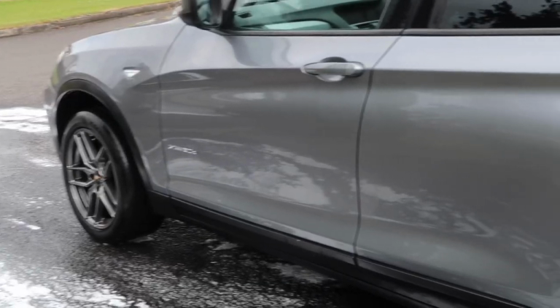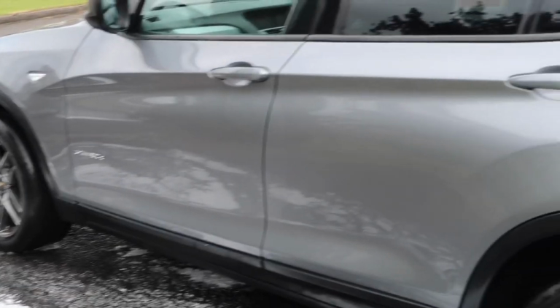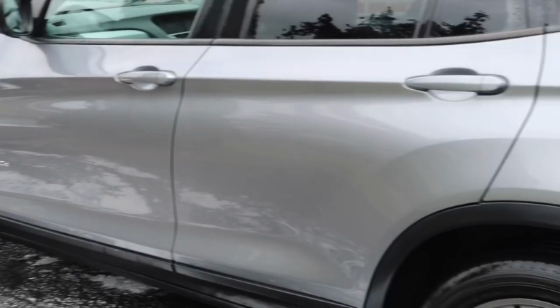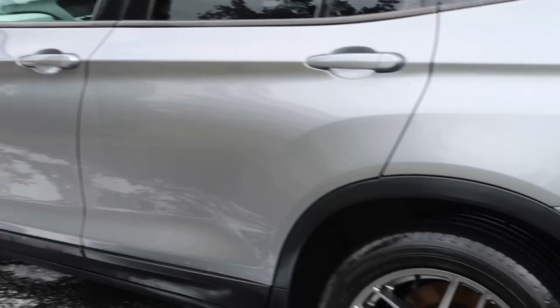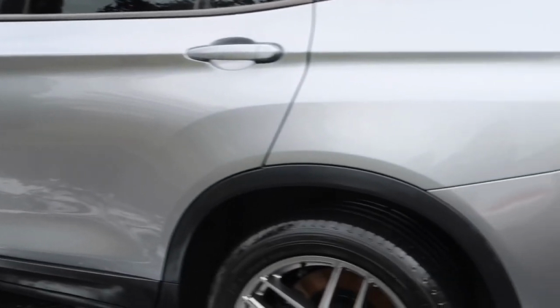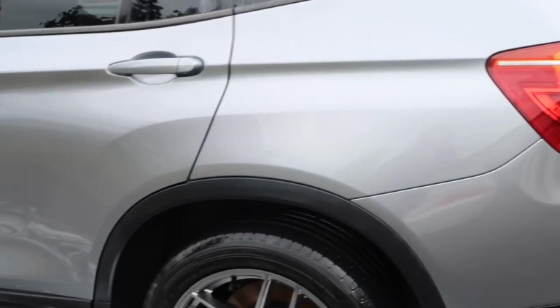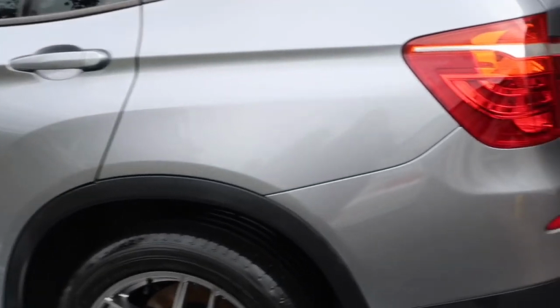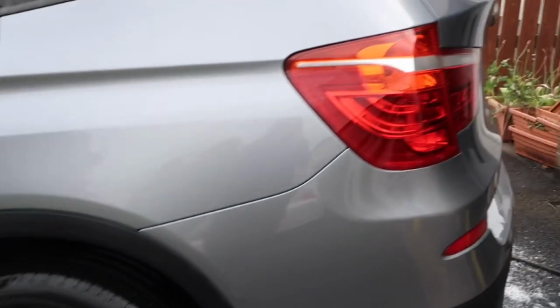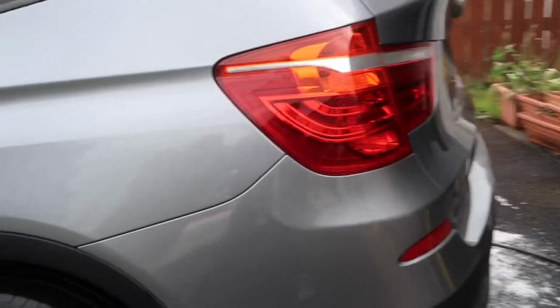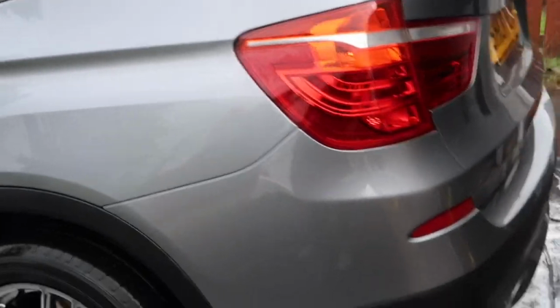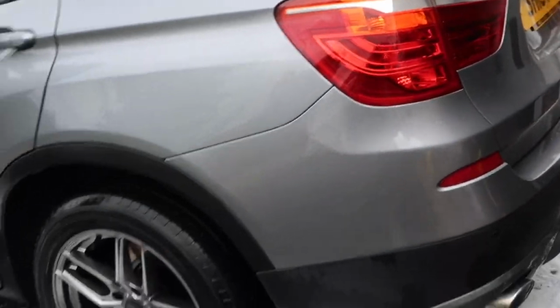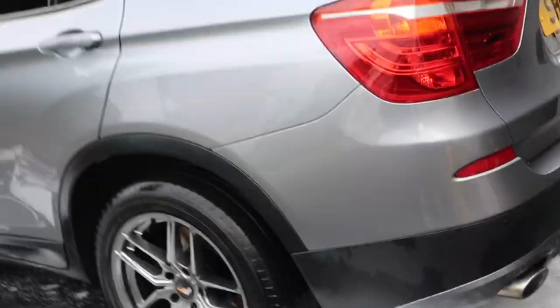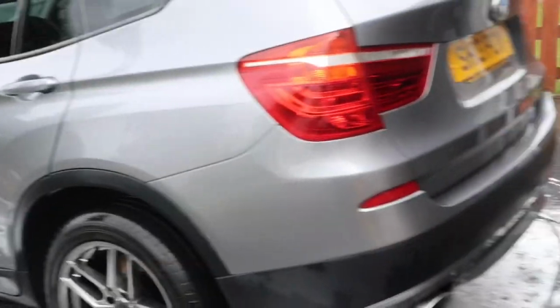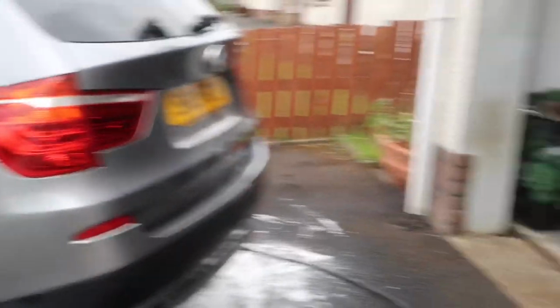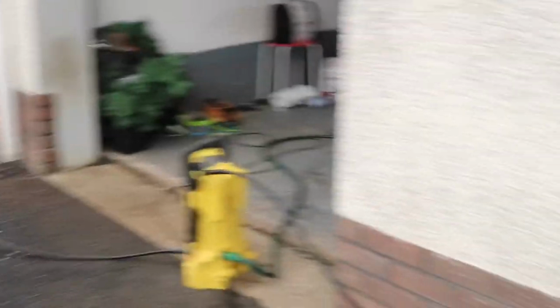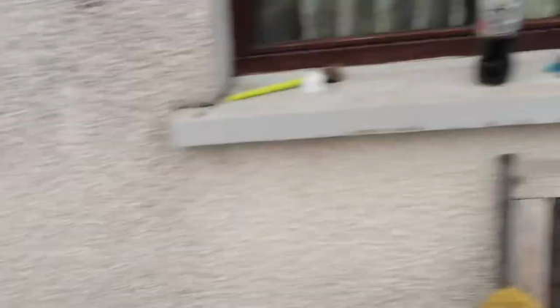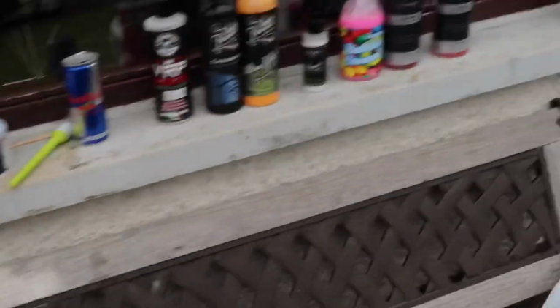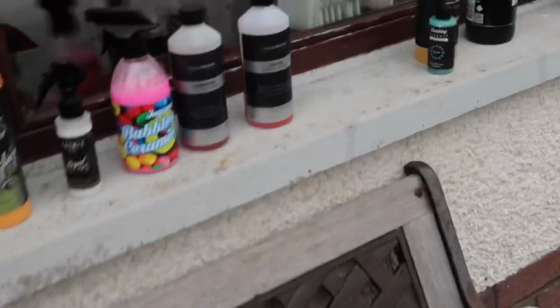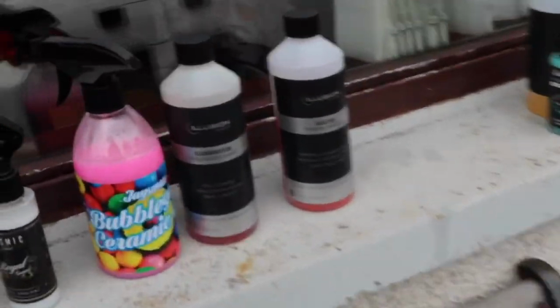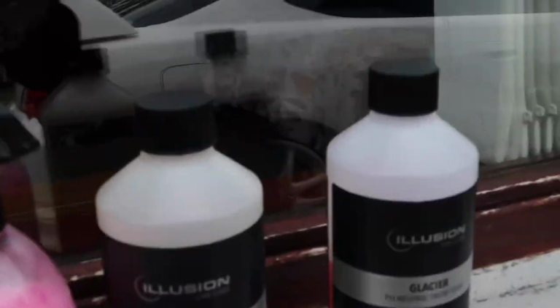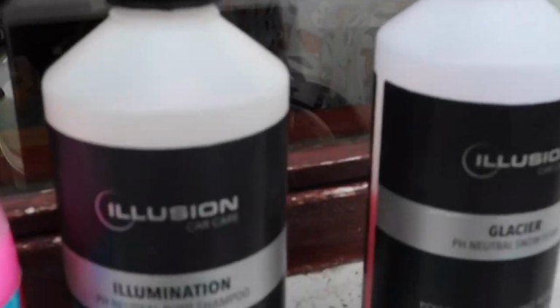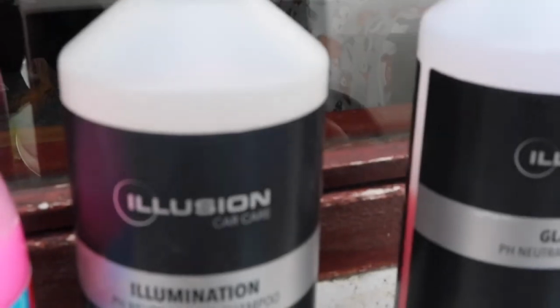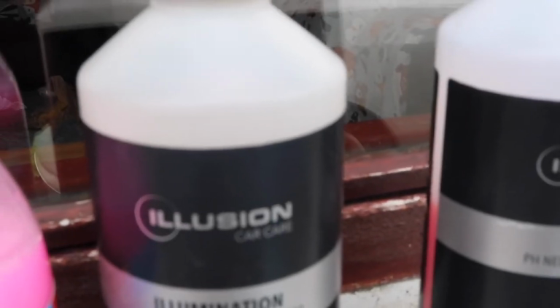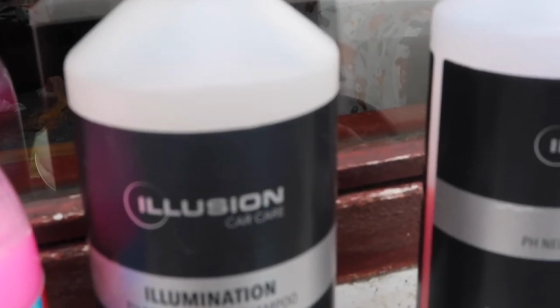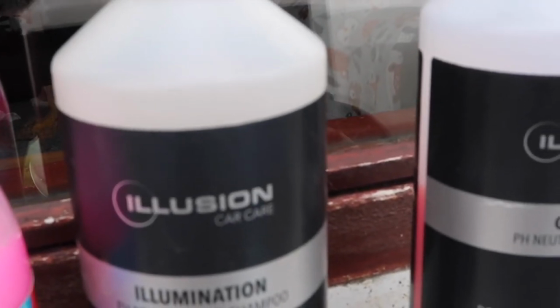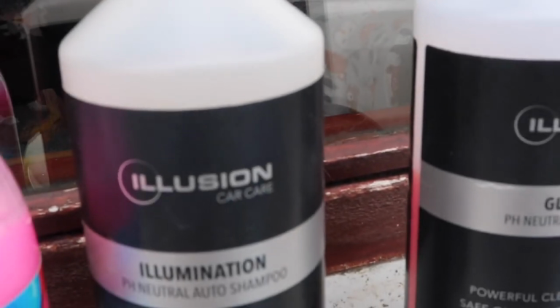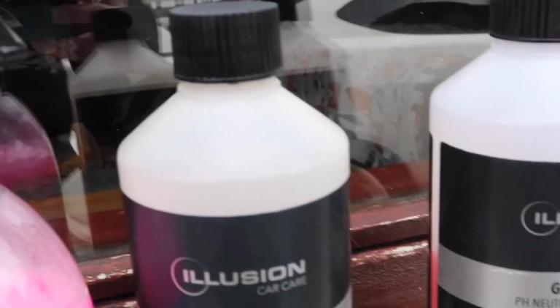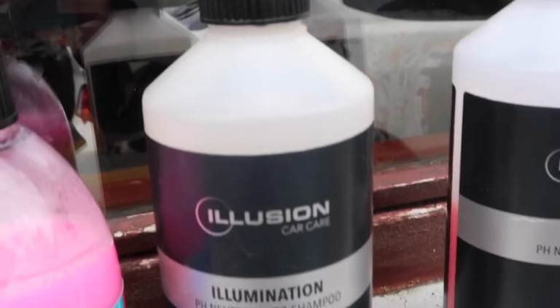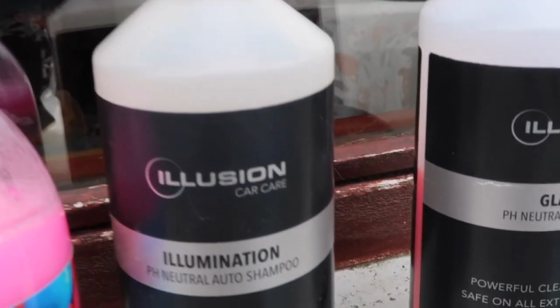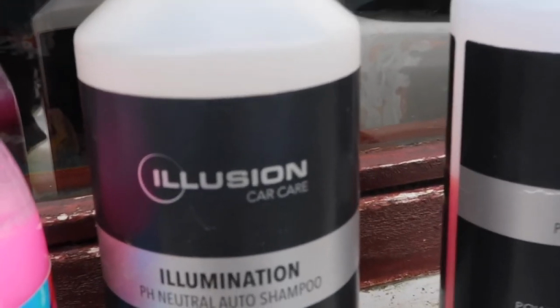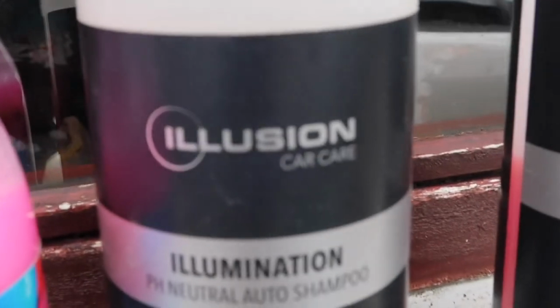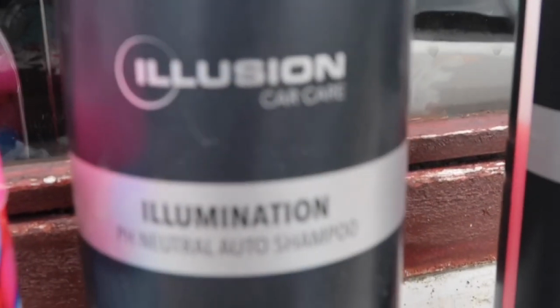Snow foam is off and it's looking really, really clean. I'm now going to give it a wash and I think for shampoo I'm going to use the Illusion Illumination pH Neutral Auto Shampoo.